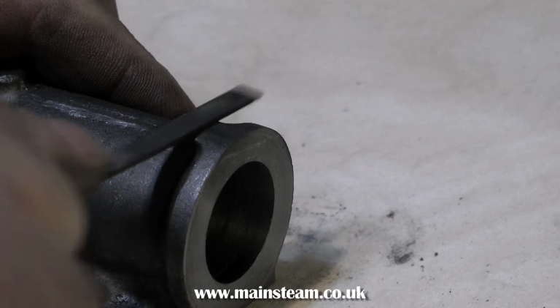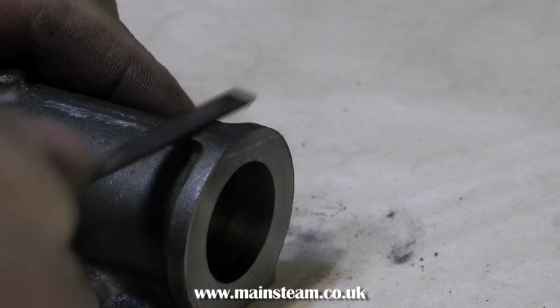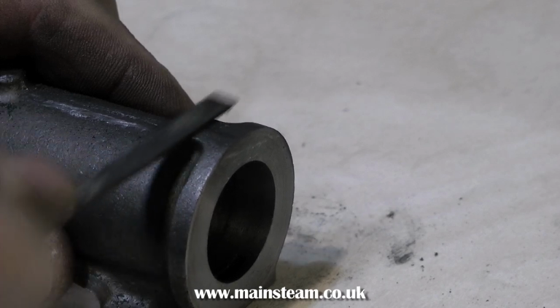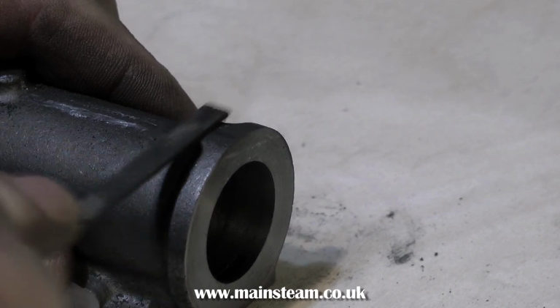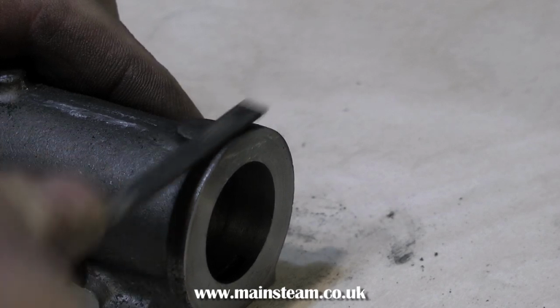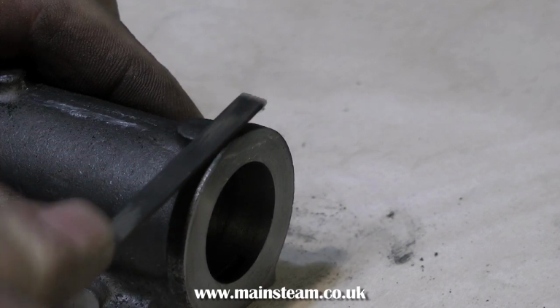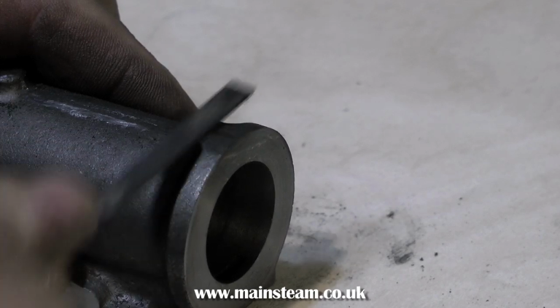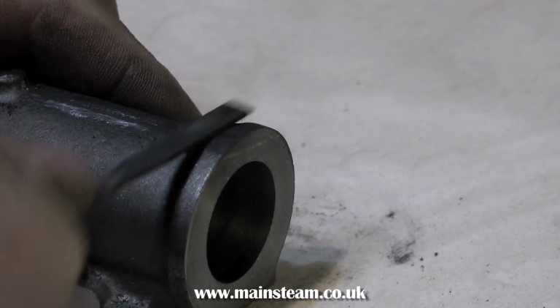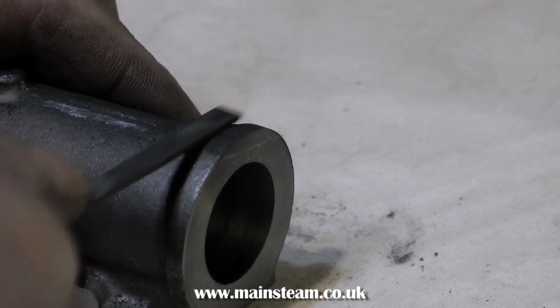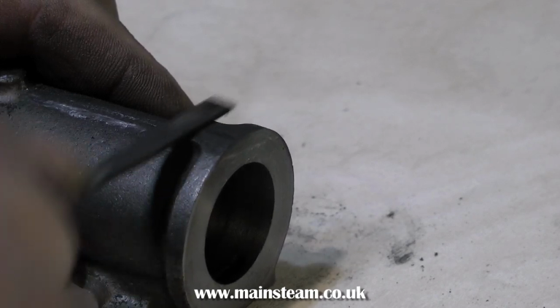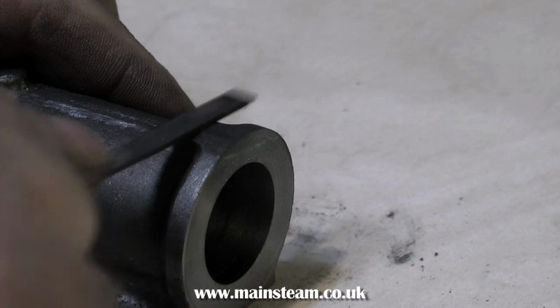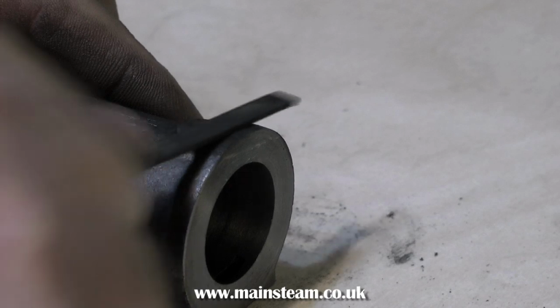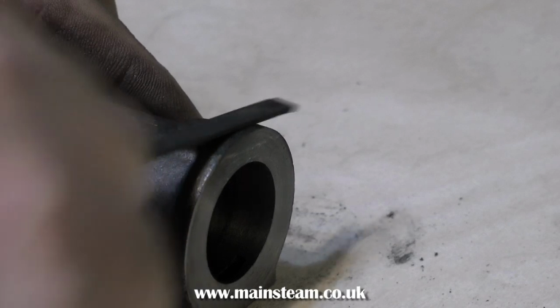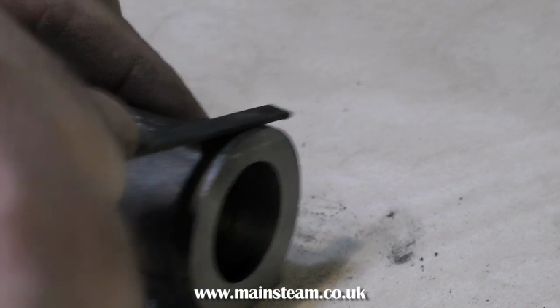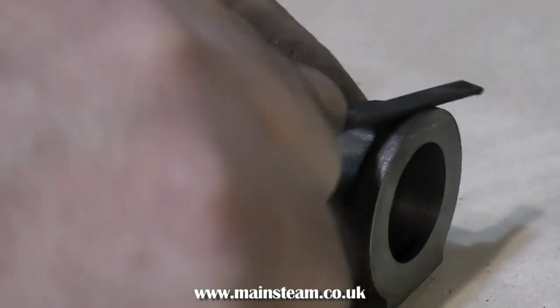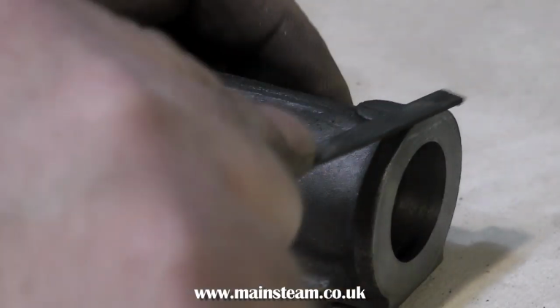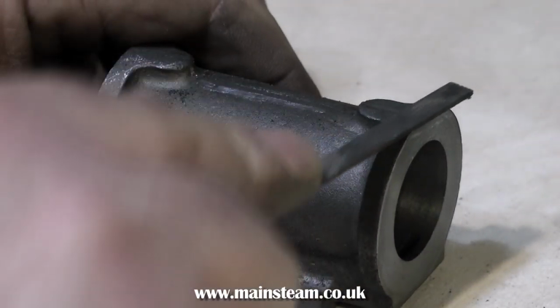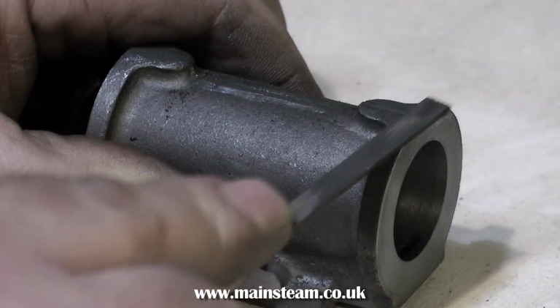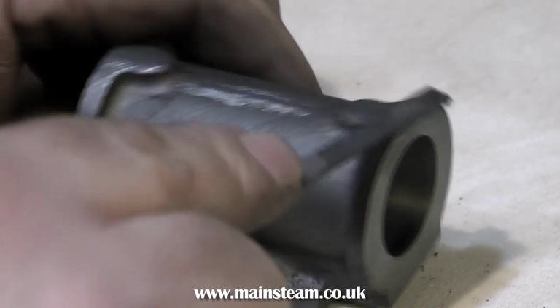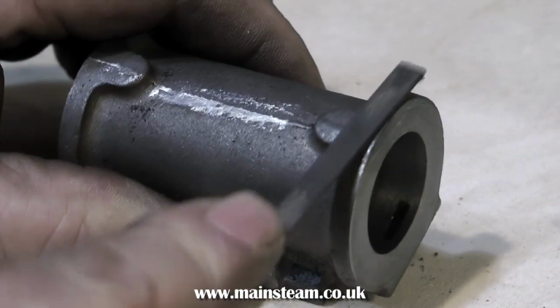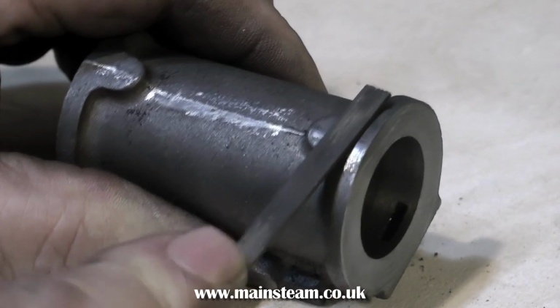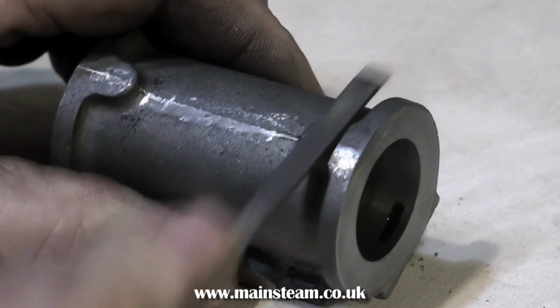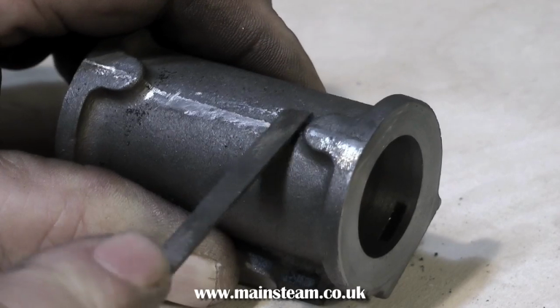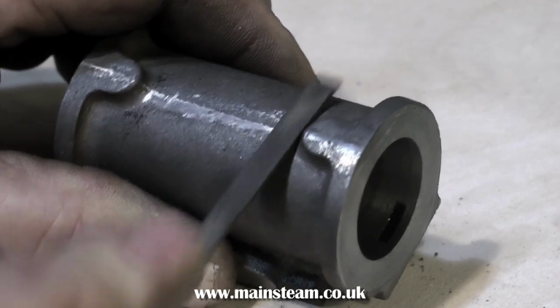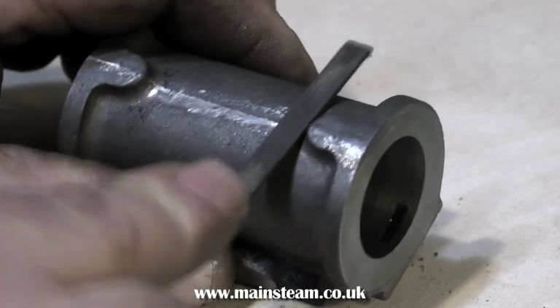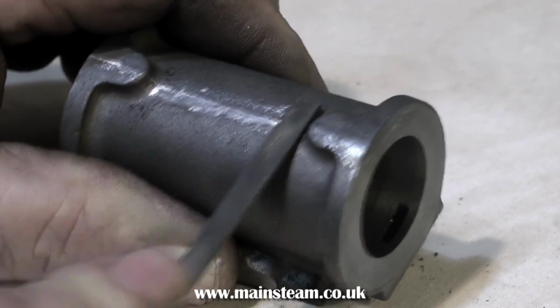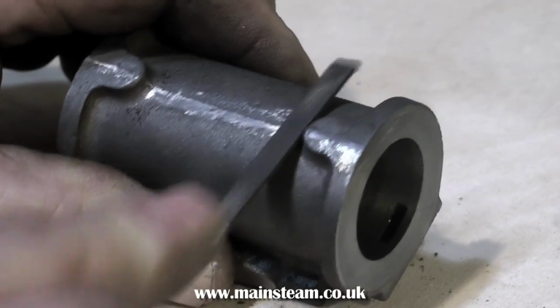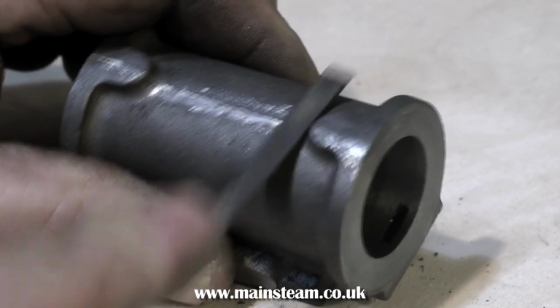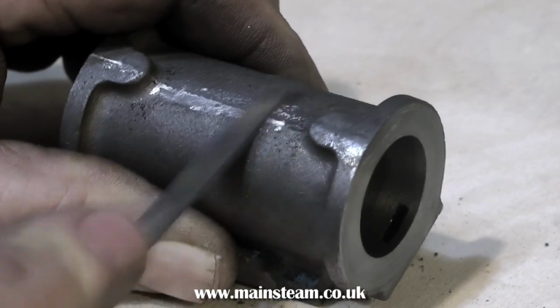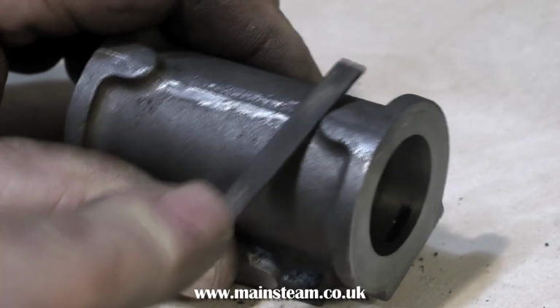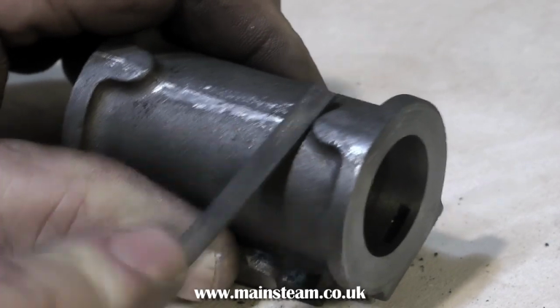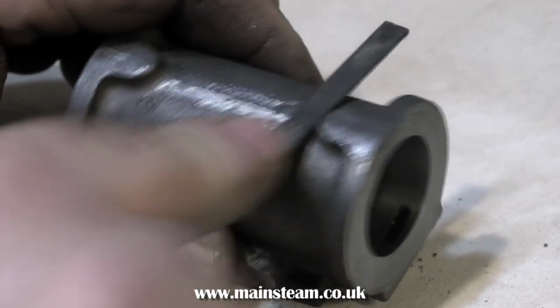The surface finish of castings varies tremendously. Some are good and some are not so good. If they're really bad, I would say you should be doing this before you start the machining process. Be careful not to remove too much metal — you just need to get rid of the moulding lines.